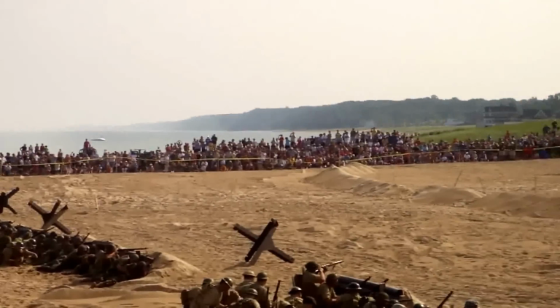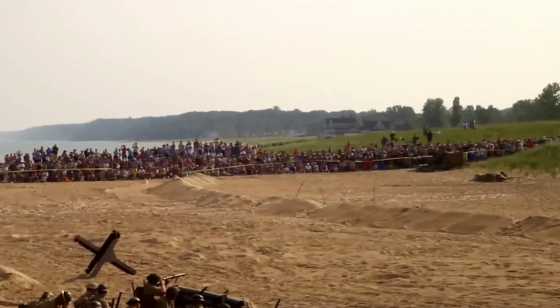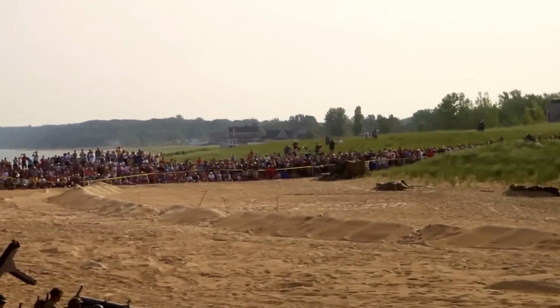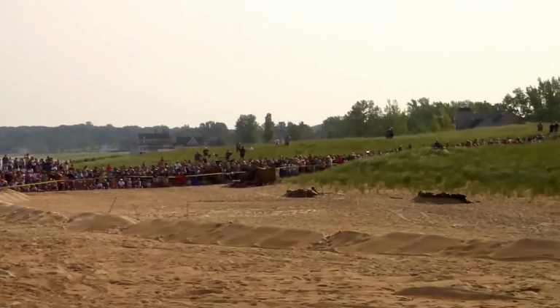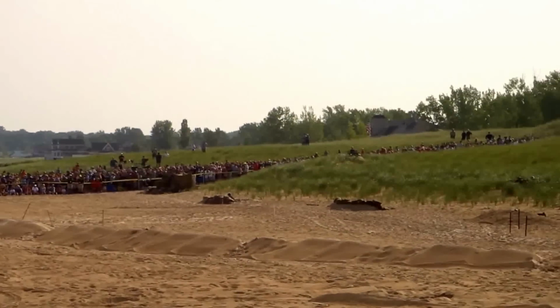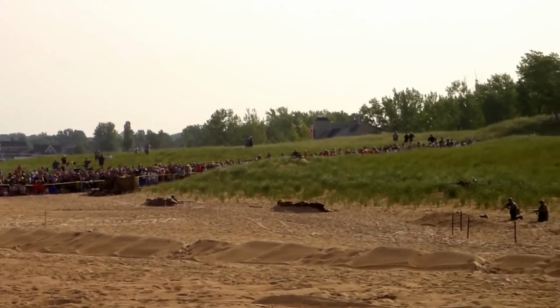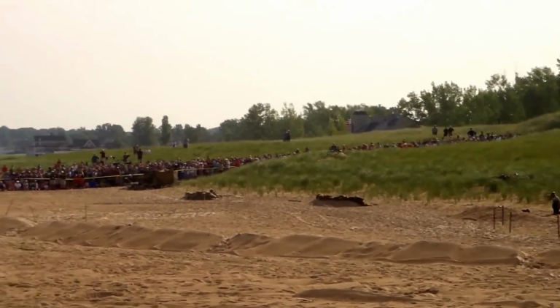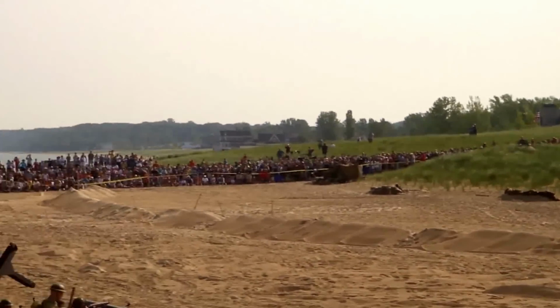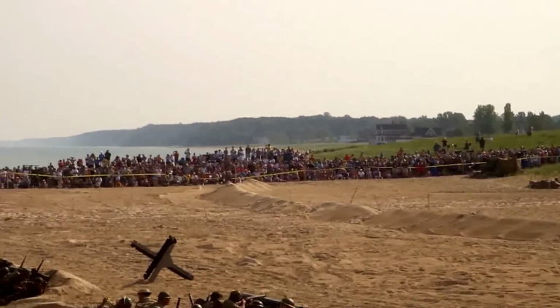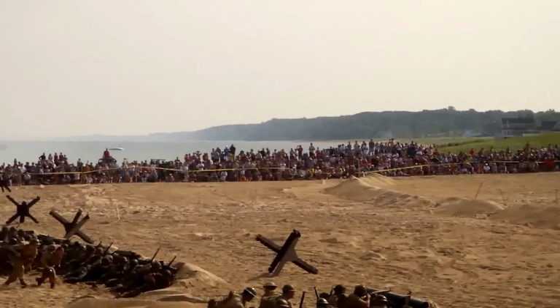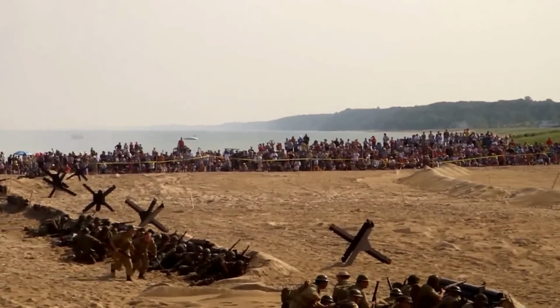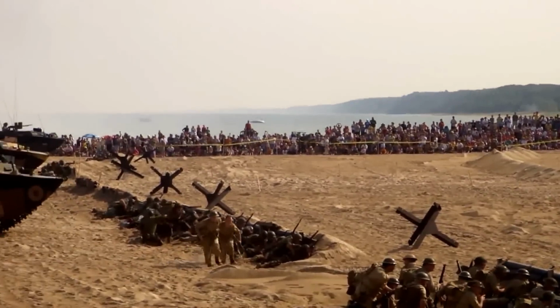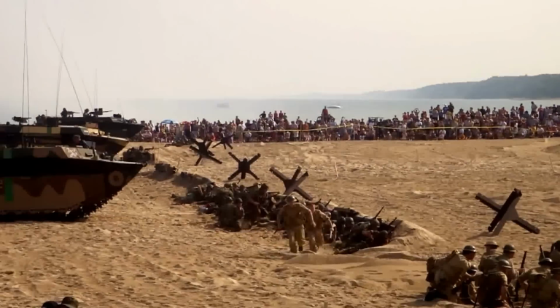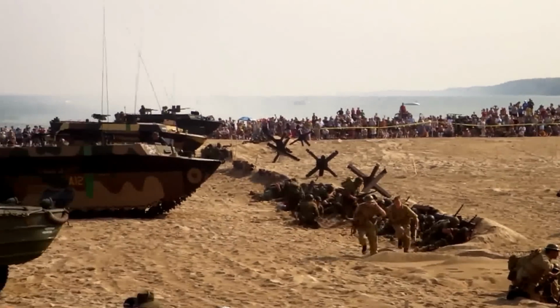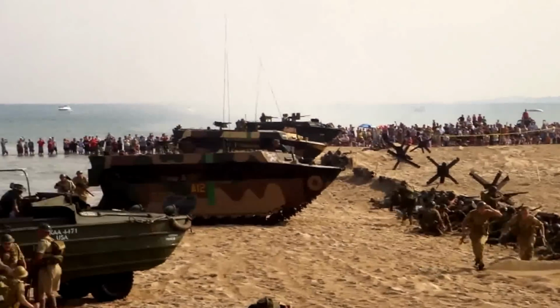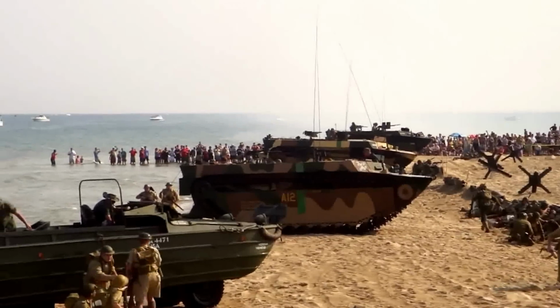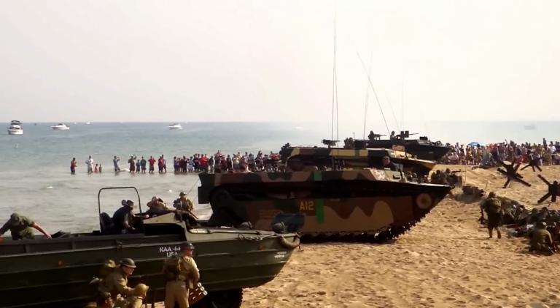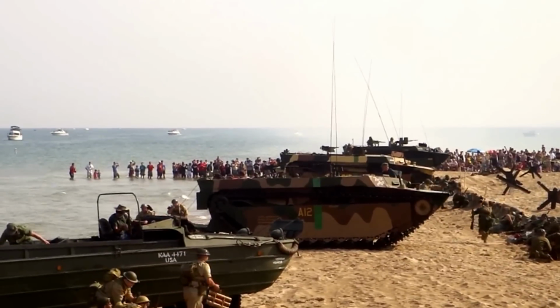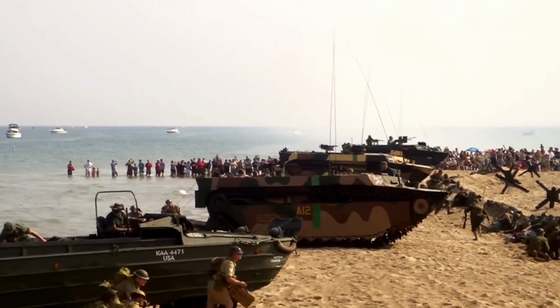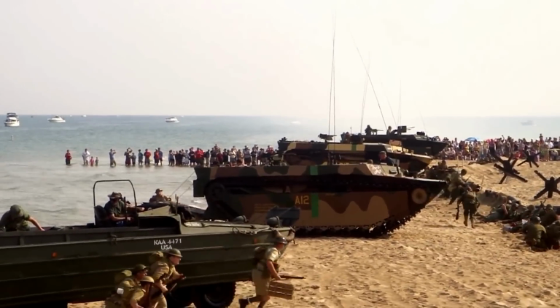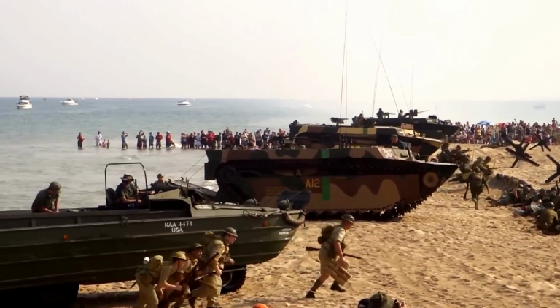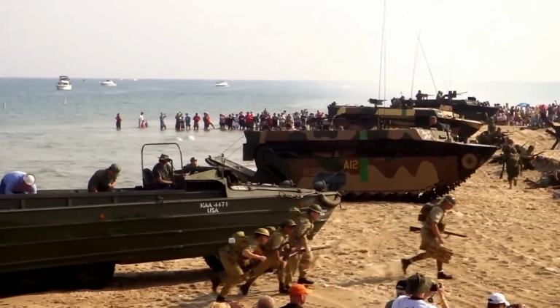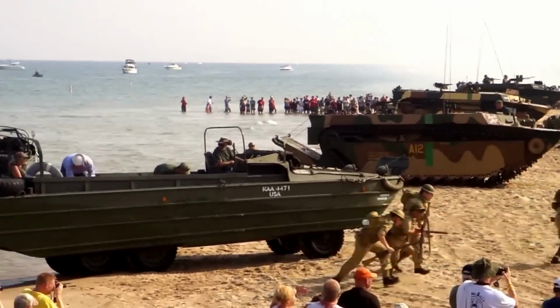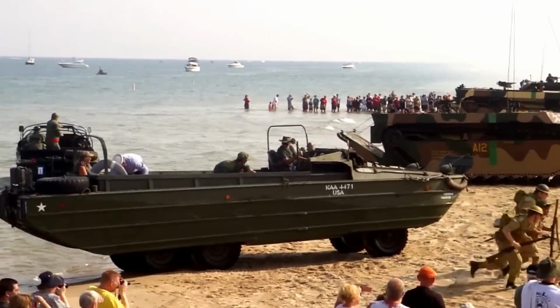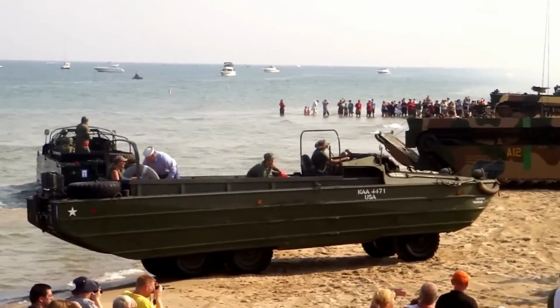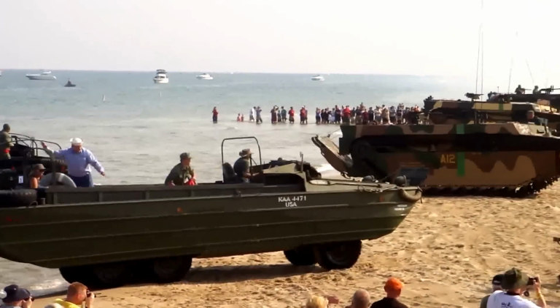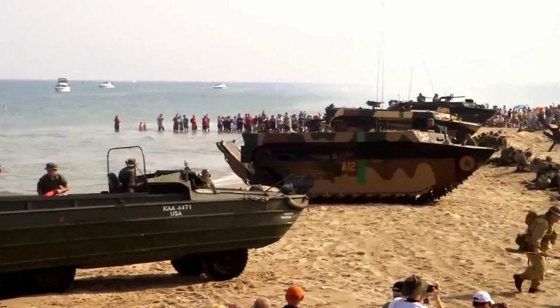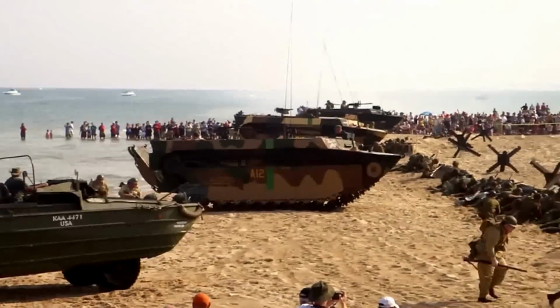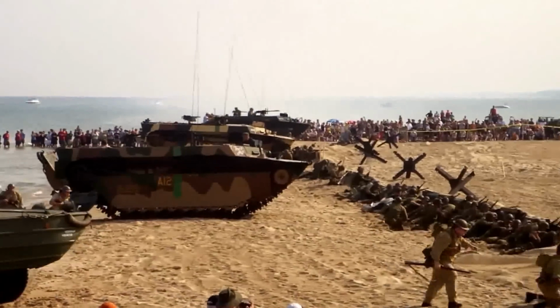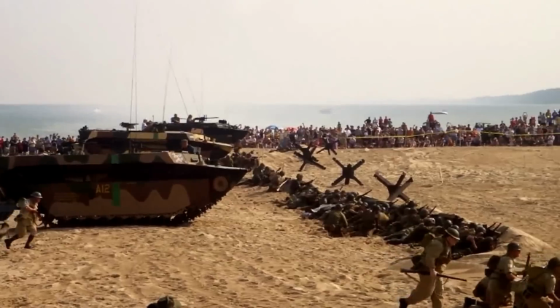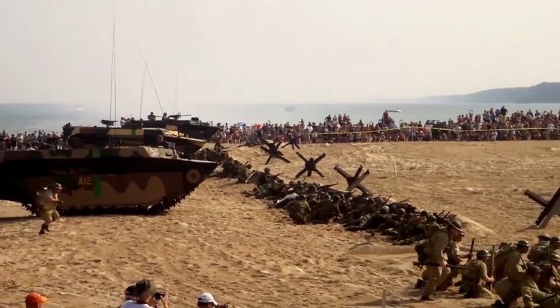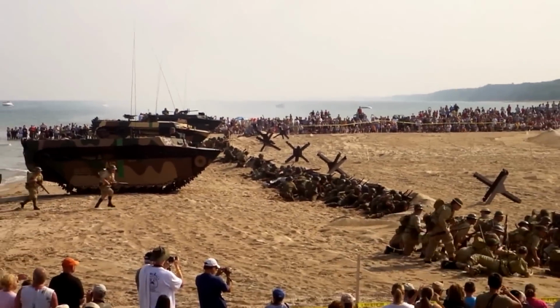The British would be using bolt-action rifles. Also, they use what's called a Bren gun for their heavy machine gun. And also, you can see some of the British are coming in with a mortar.